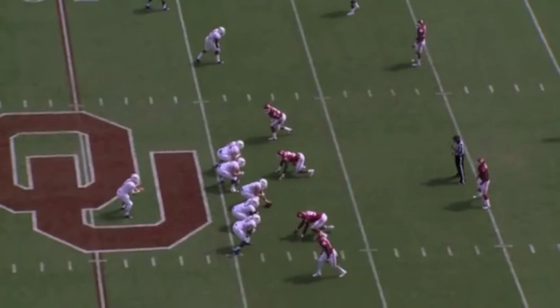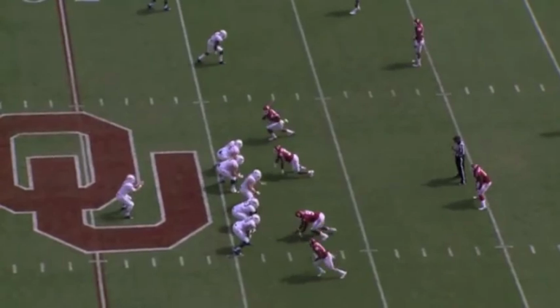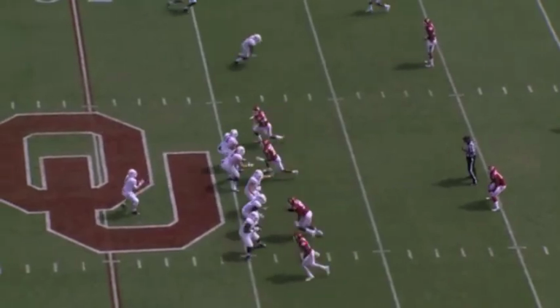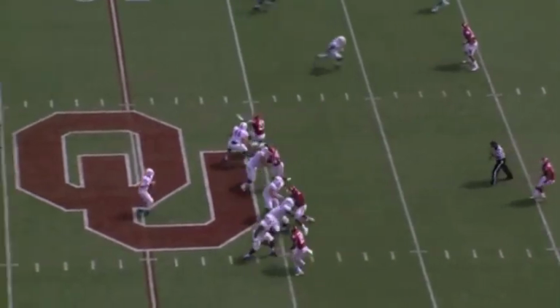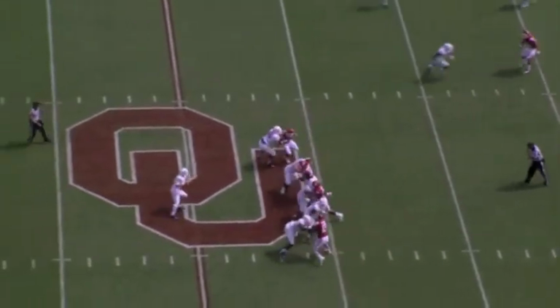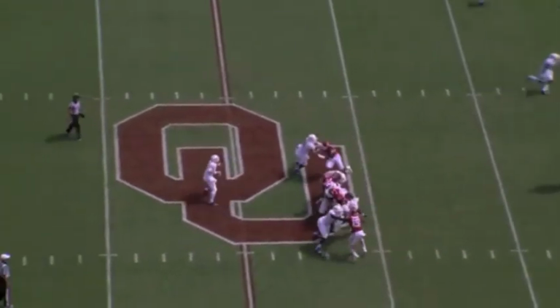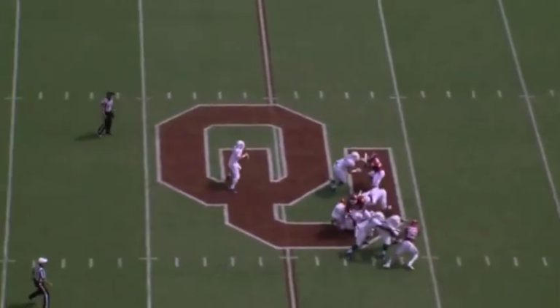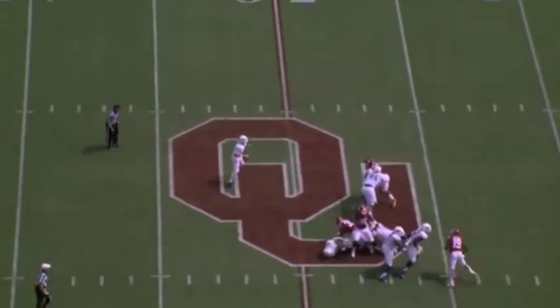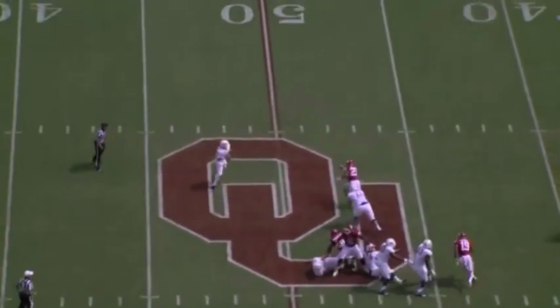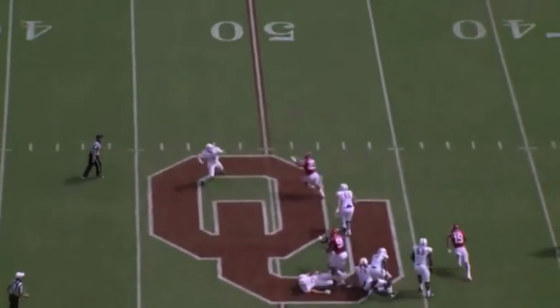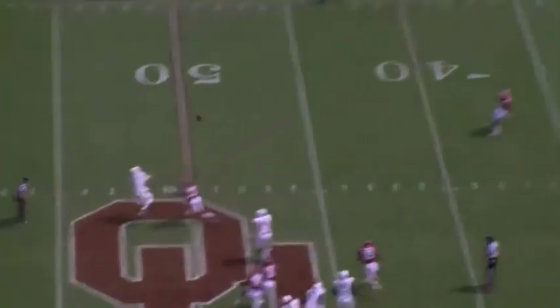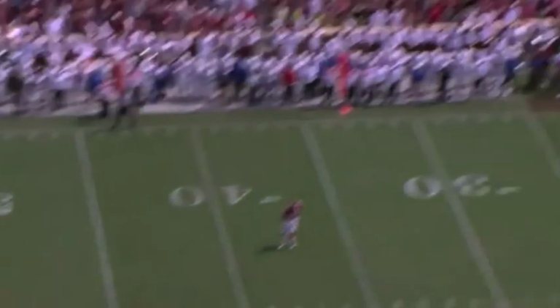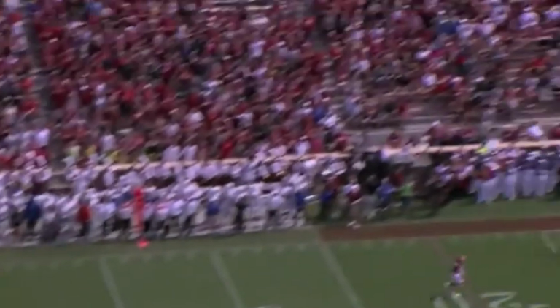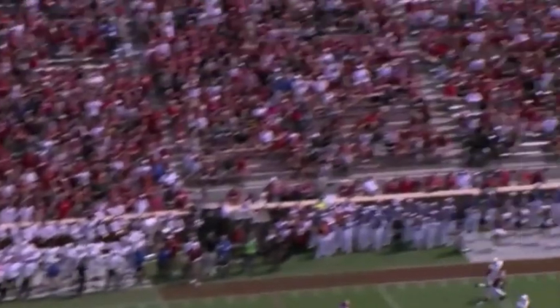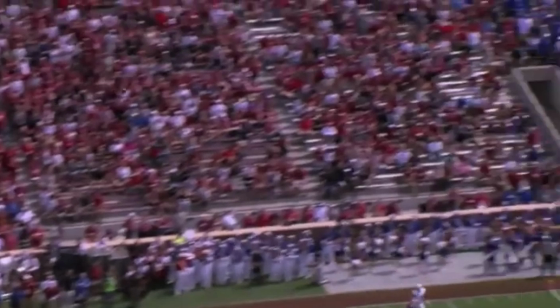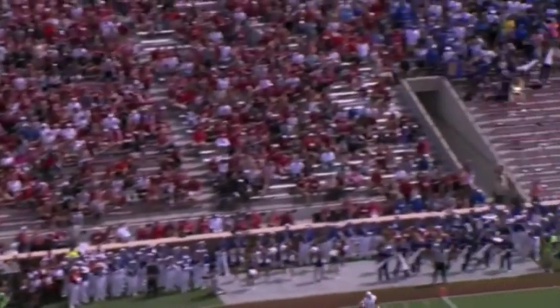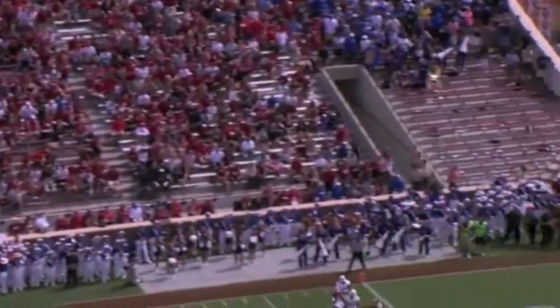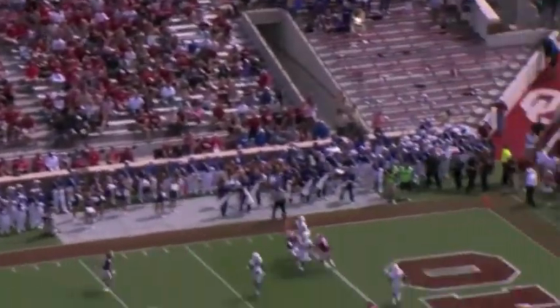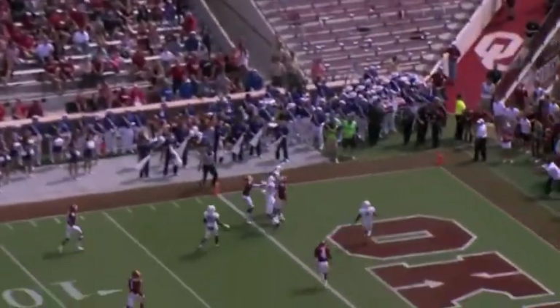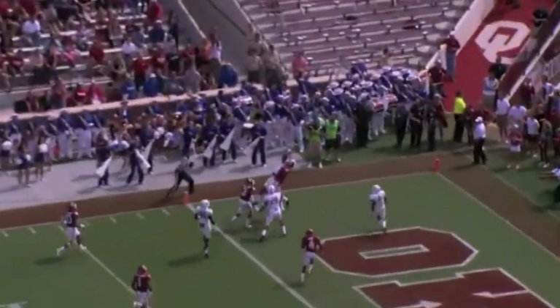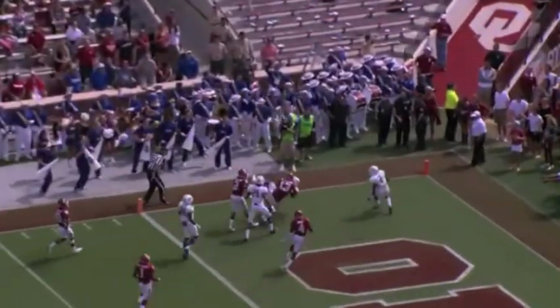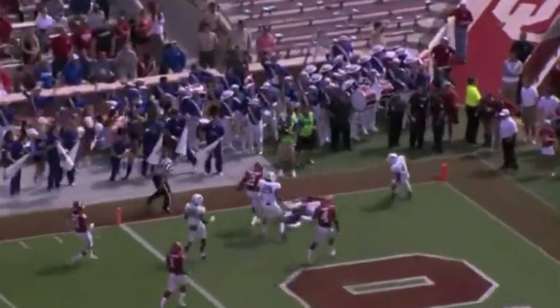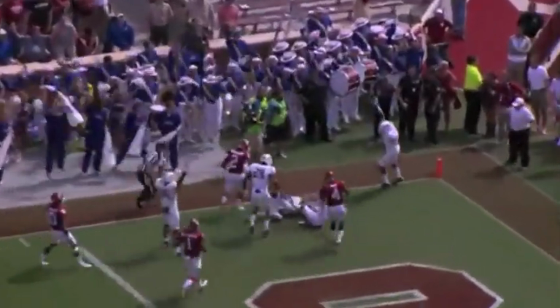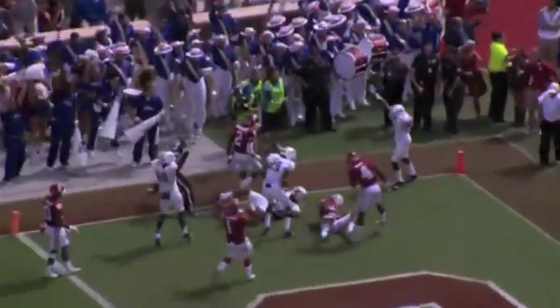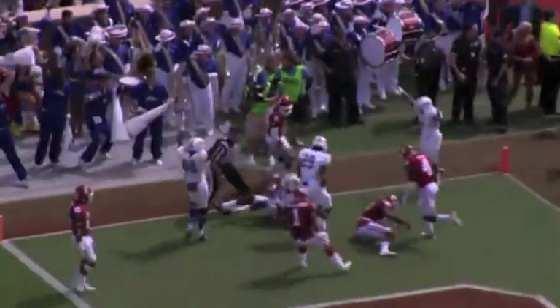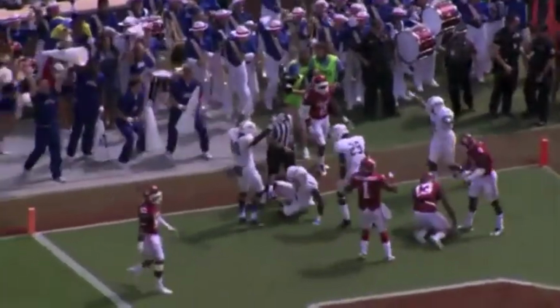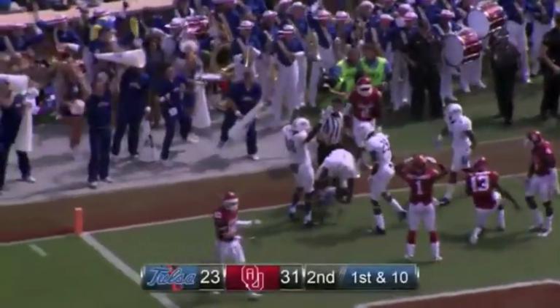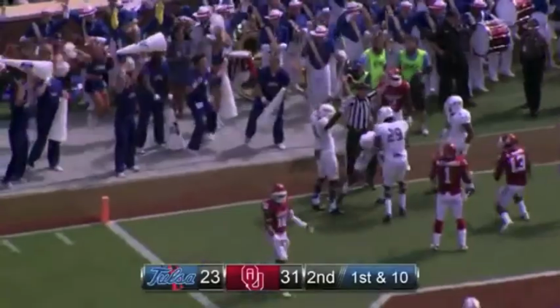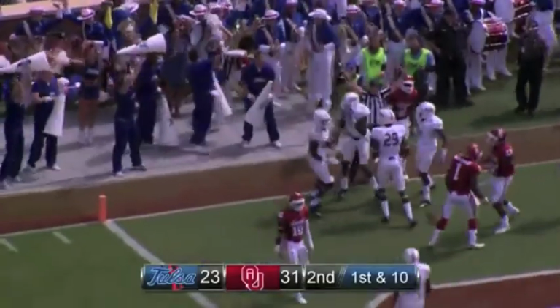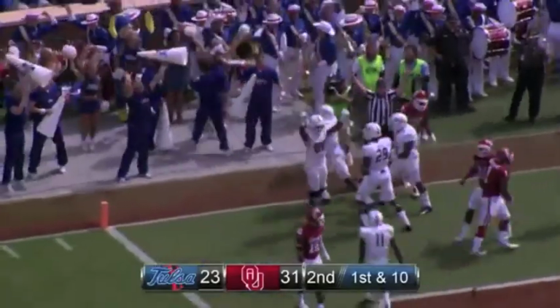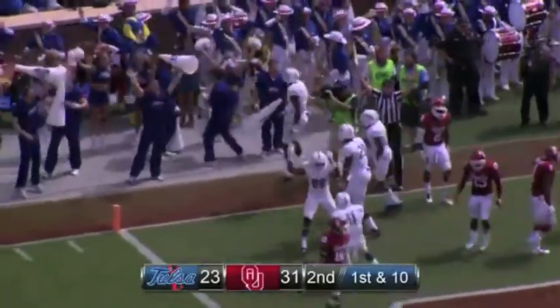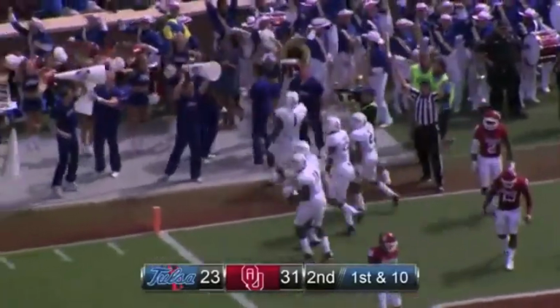Four receivers left, one to the right. Evans back to pass, rolling to the left, rolling. Now he'll launch it high in the air toward the end zone — at the end zone — and it is caught for a touchdown by Tulsa!